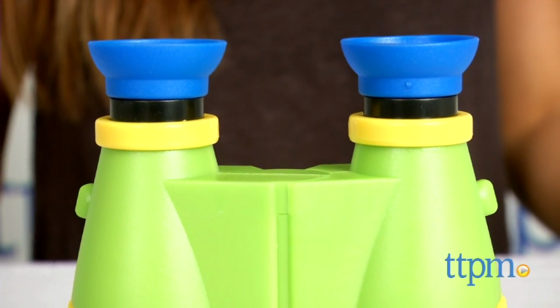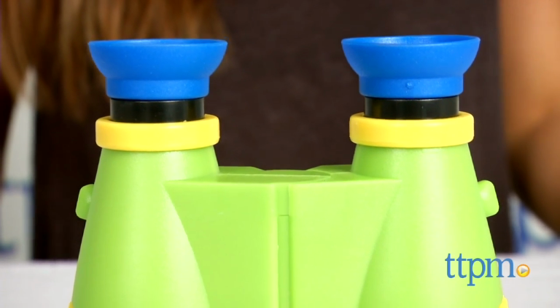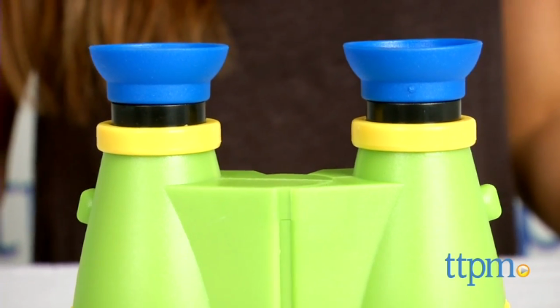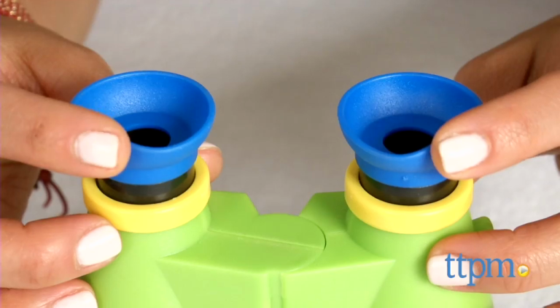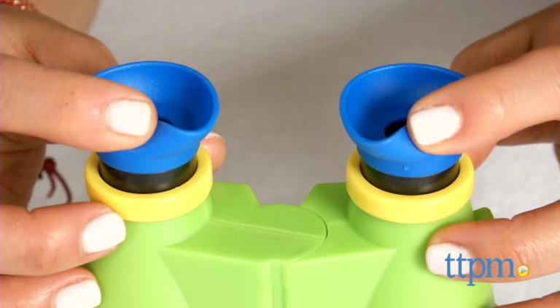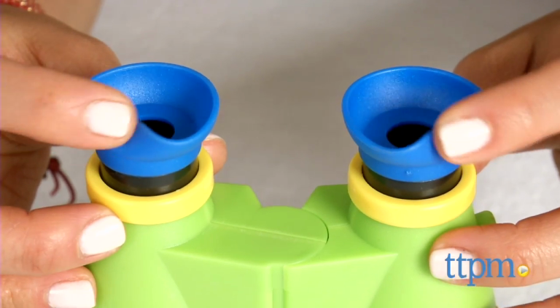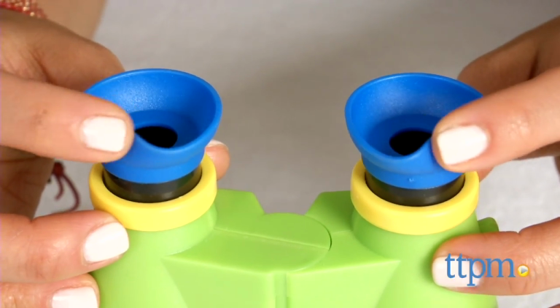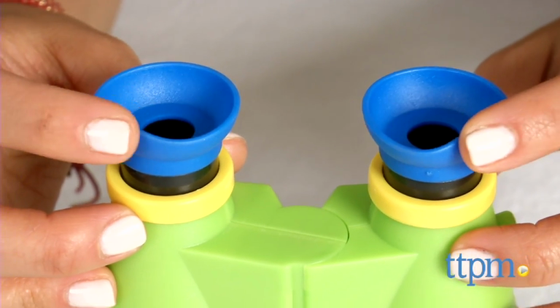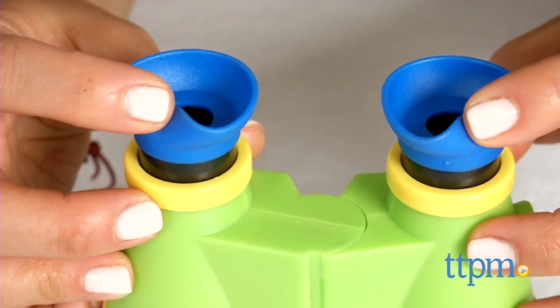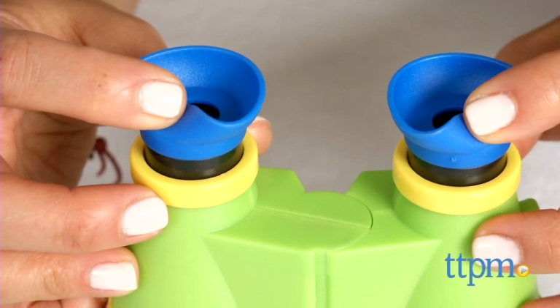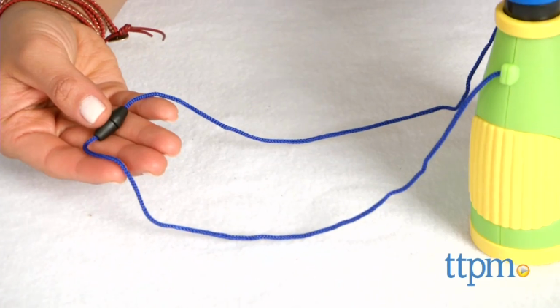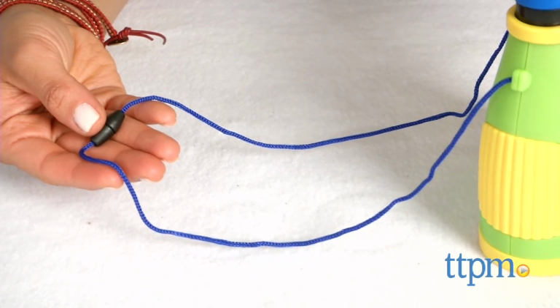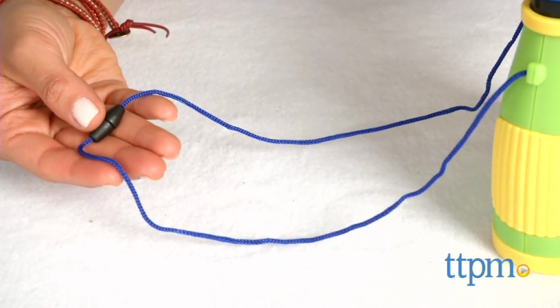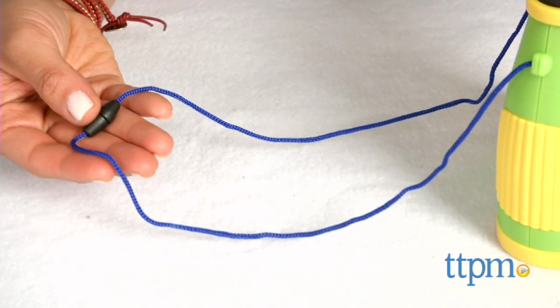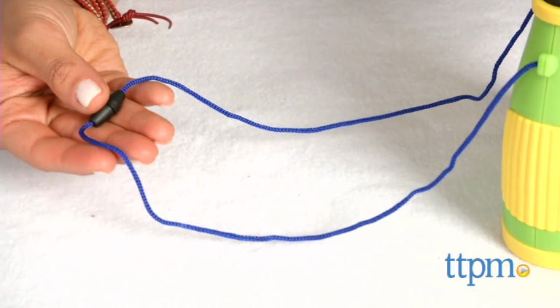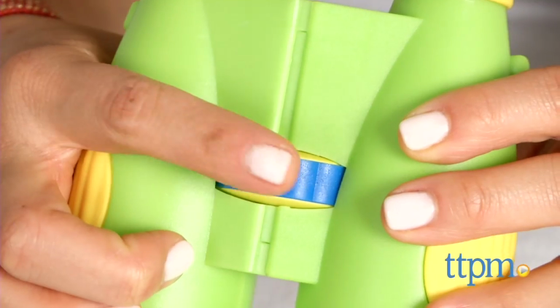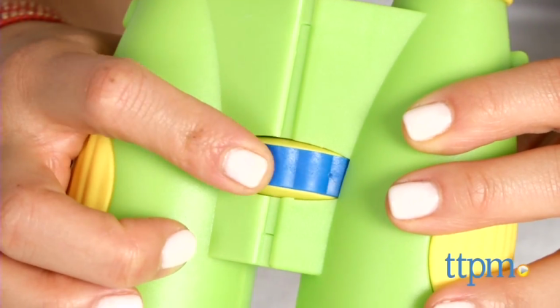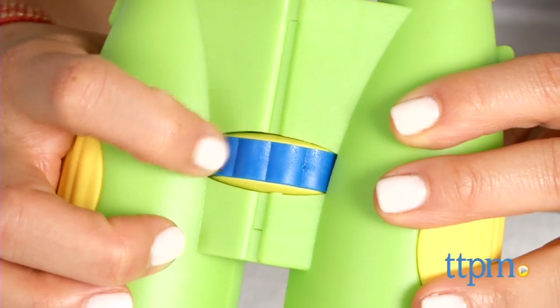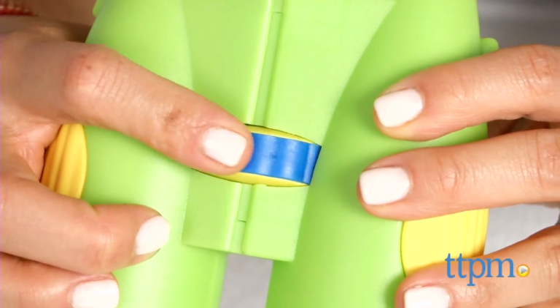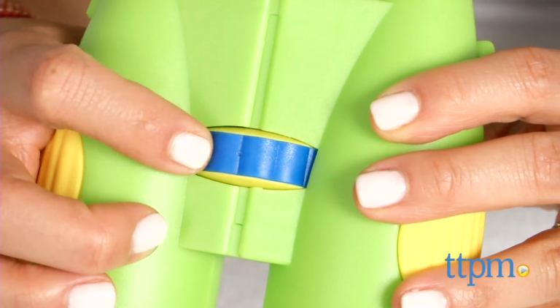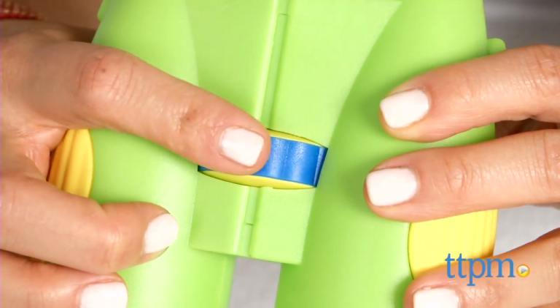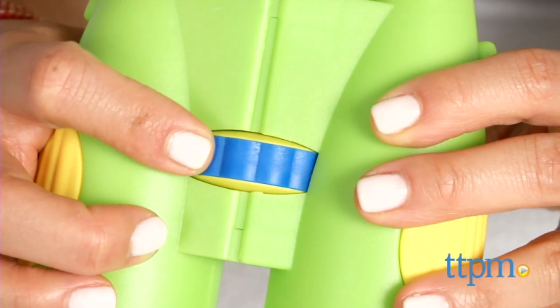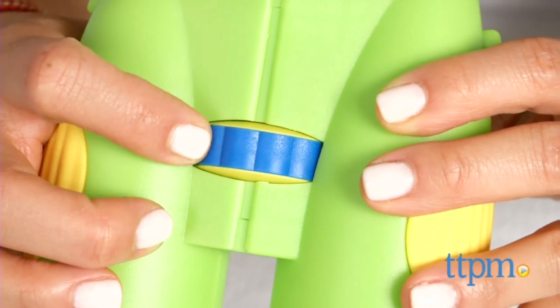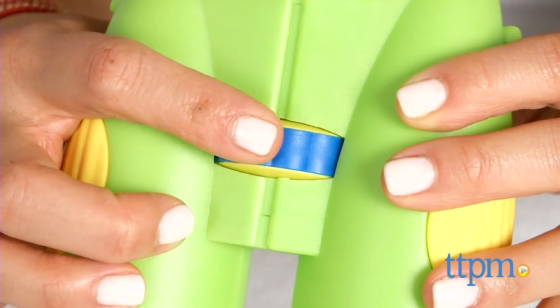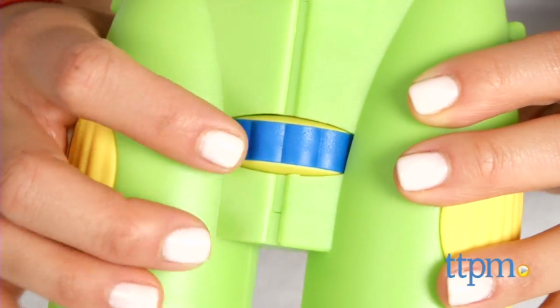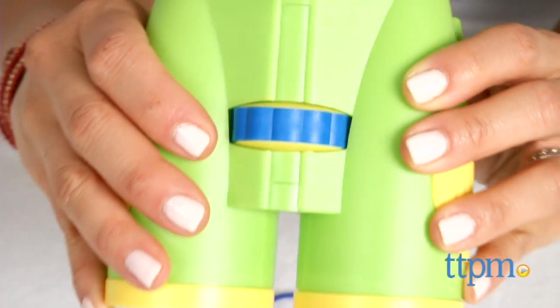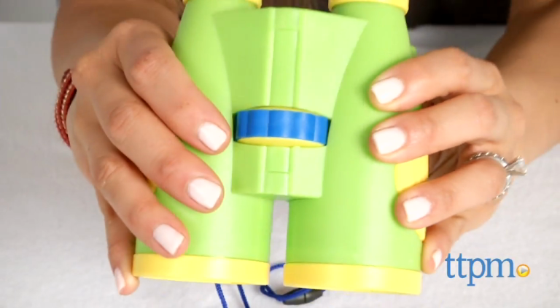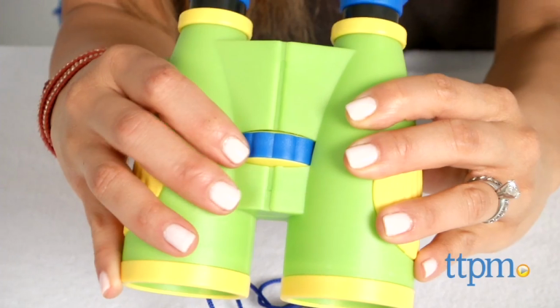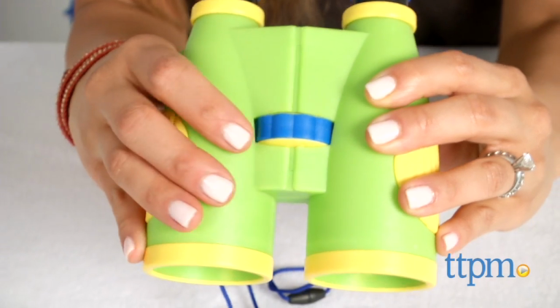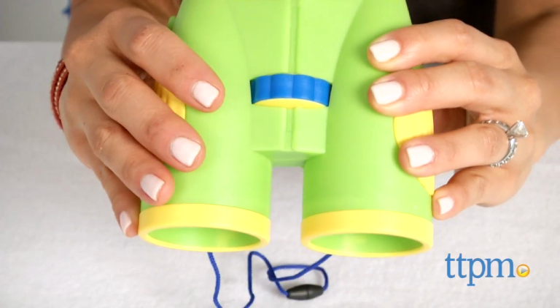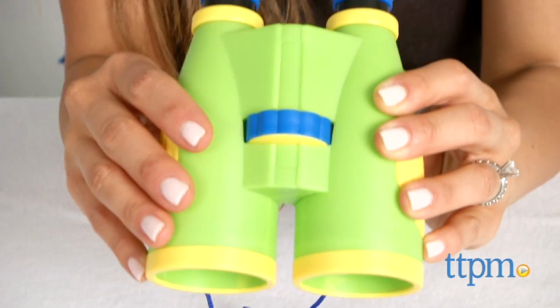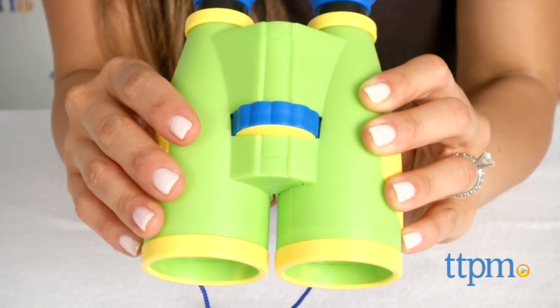It features soft rubber eyepieces for comfortable viewing, a rope to hold it around your neck, adjustable lens barrels, and a focus knob you can use to see the image sharp and clear. This is simple to use.